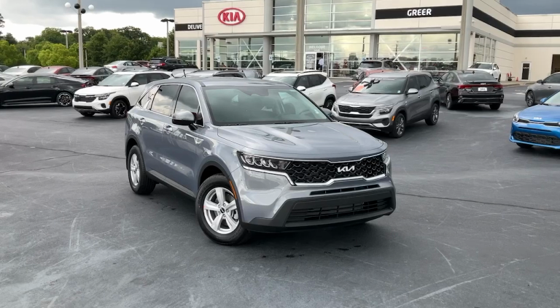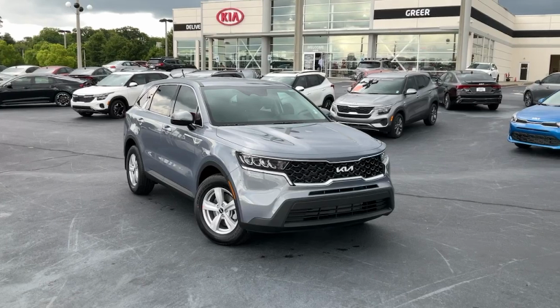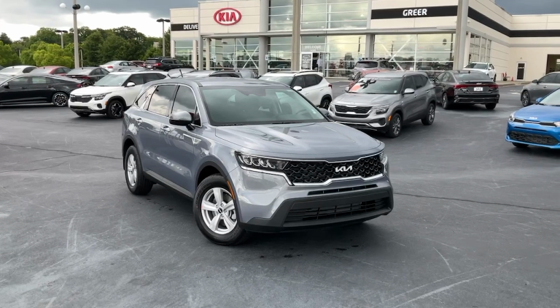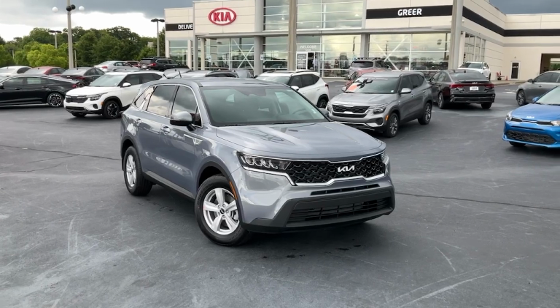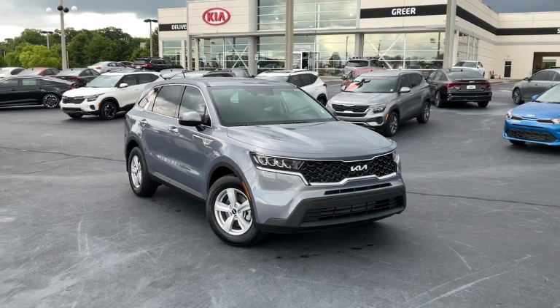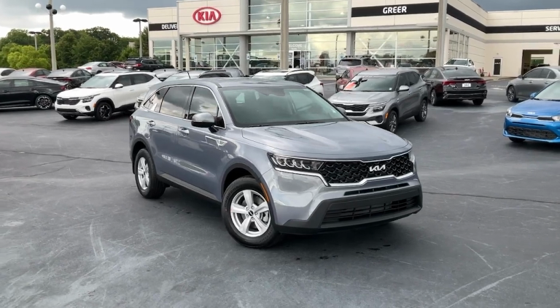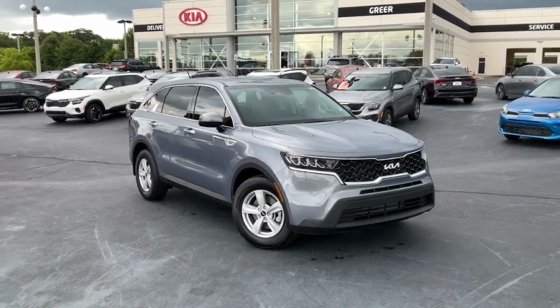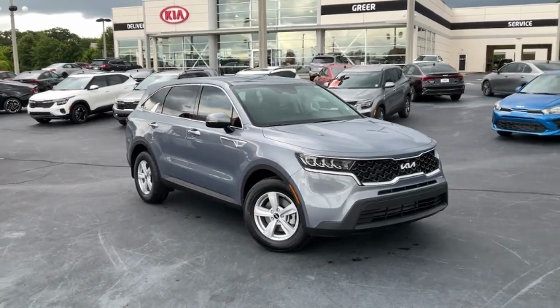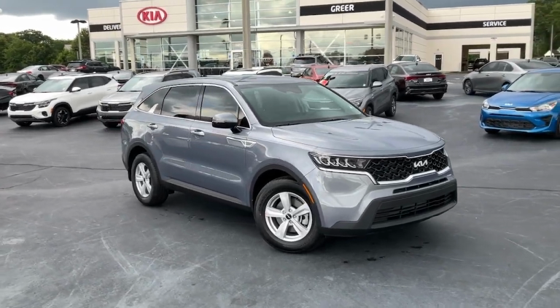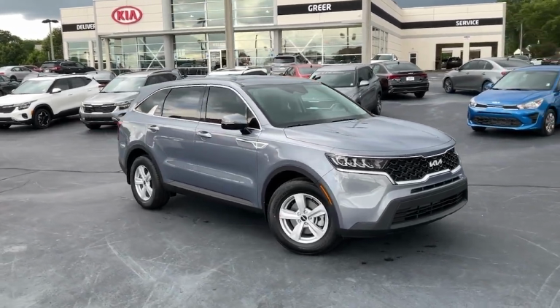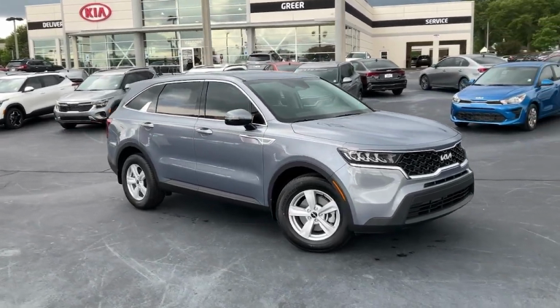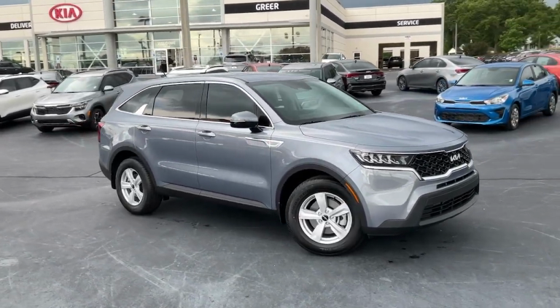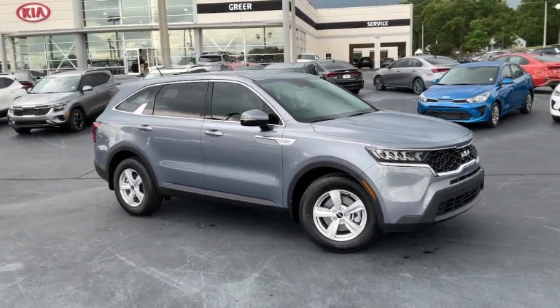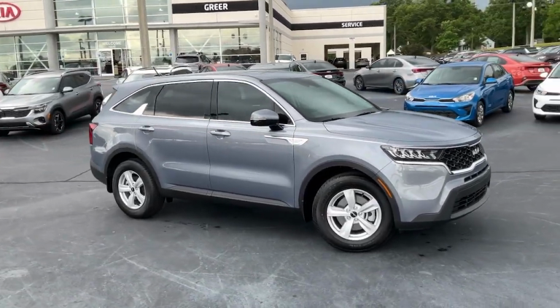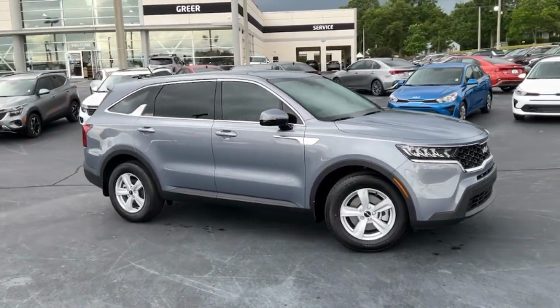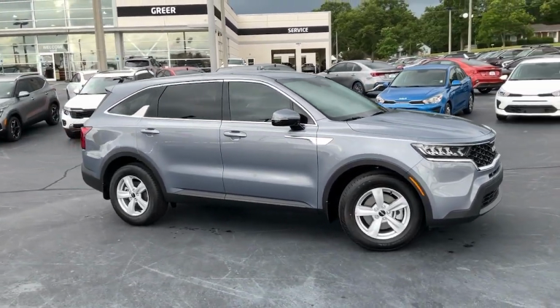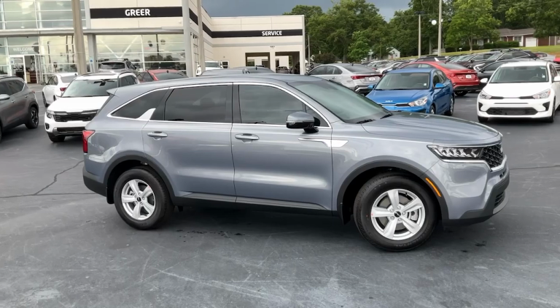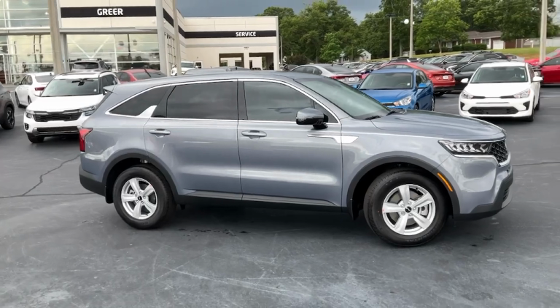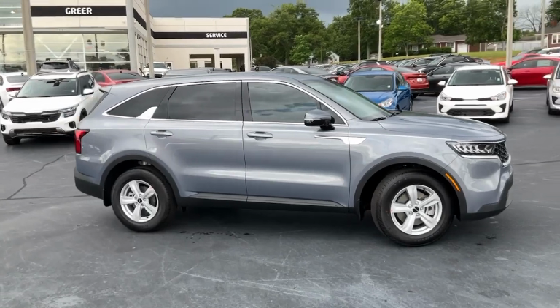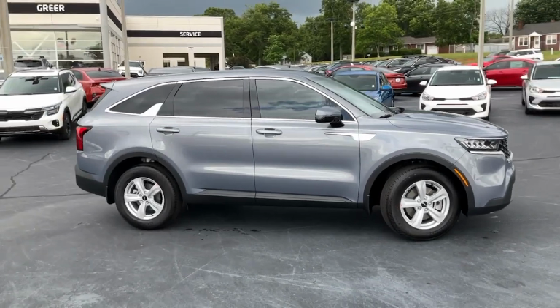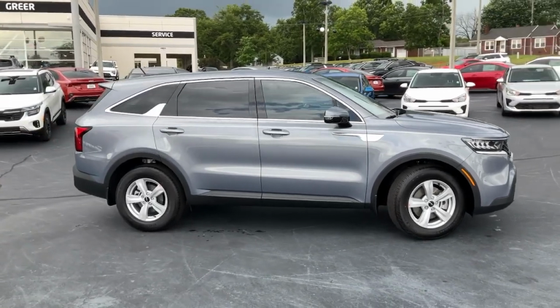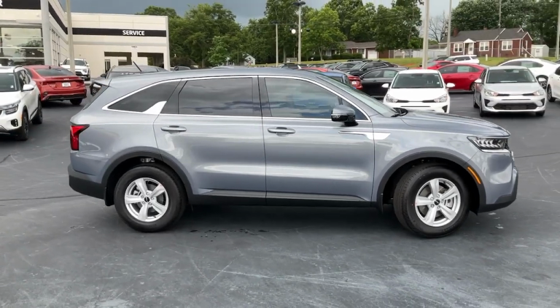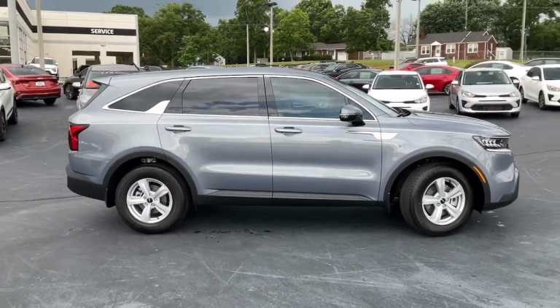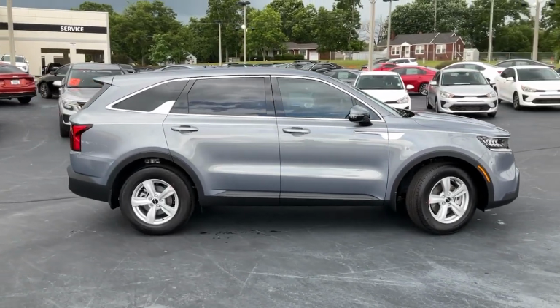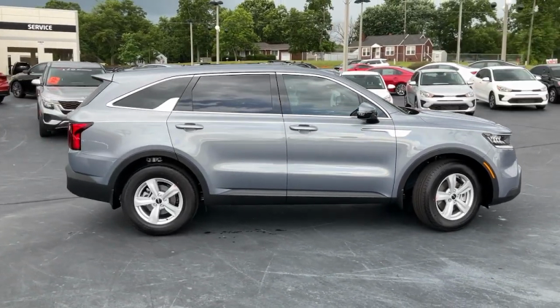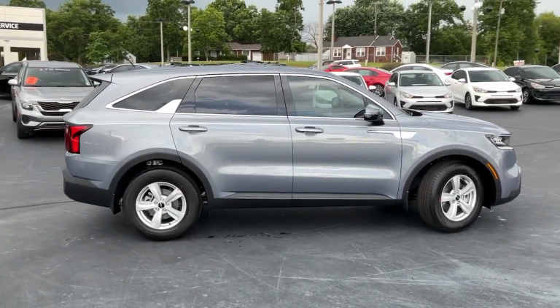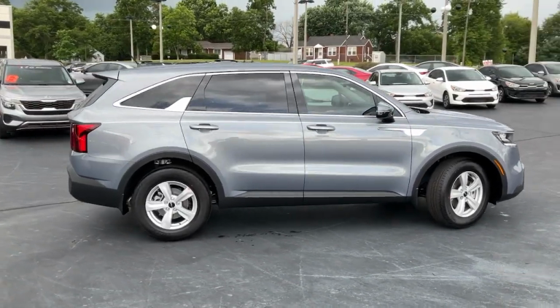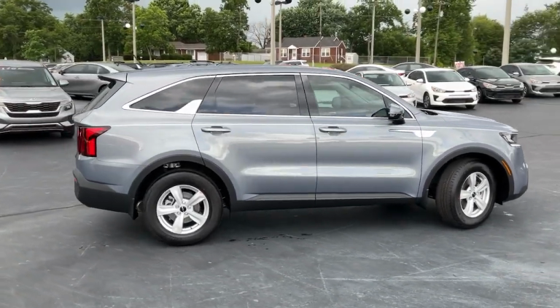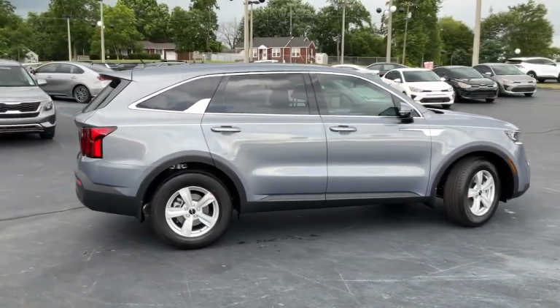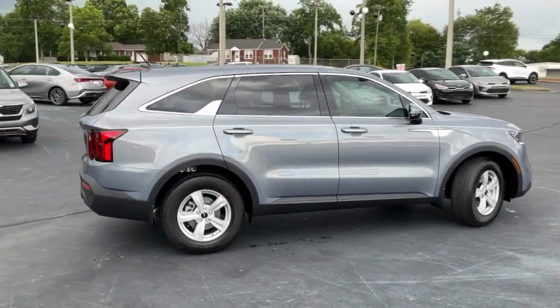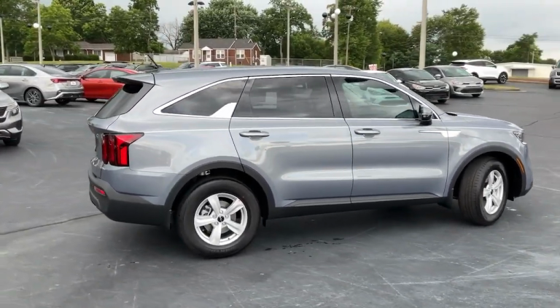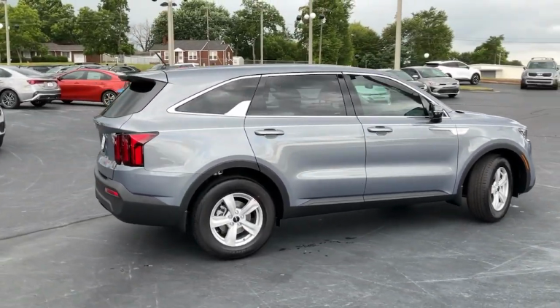Get into a car with value. 2023 Kia Sorento. This versatile Sorento has what your family needs to get the most out of every journey.